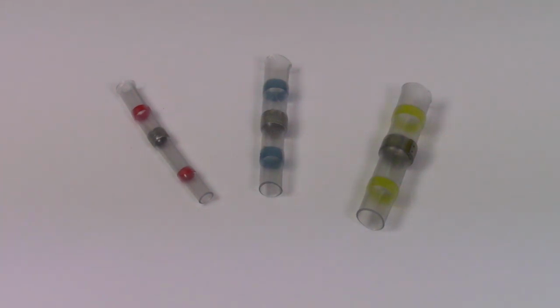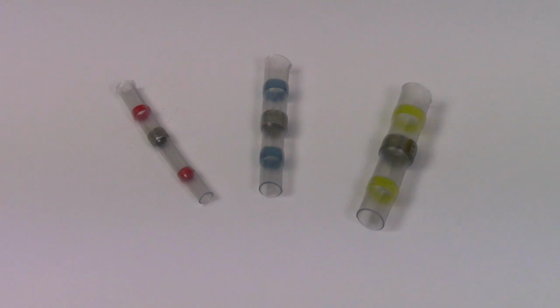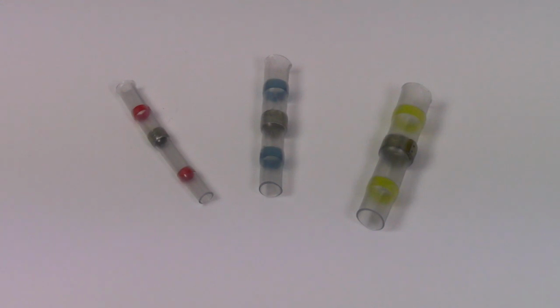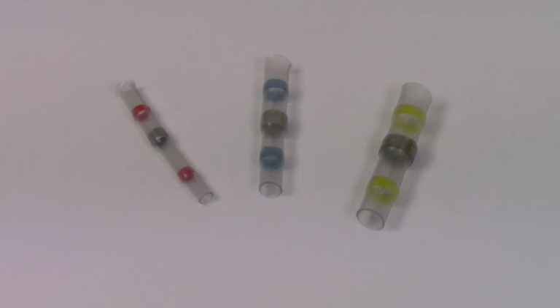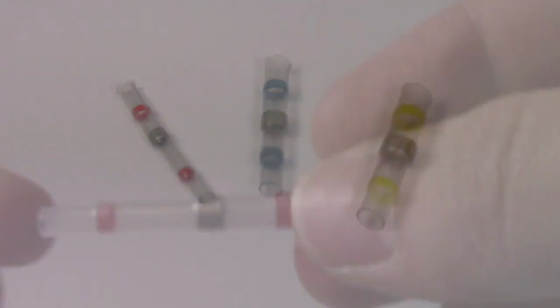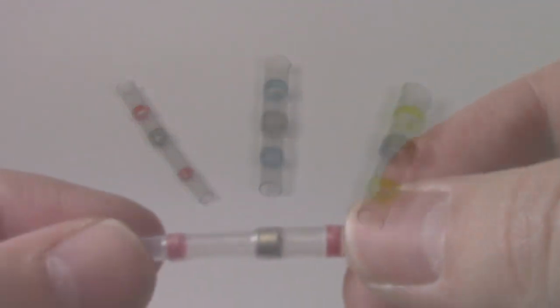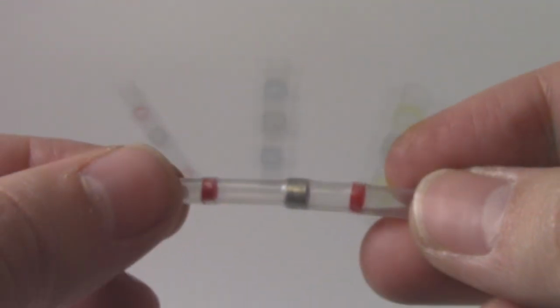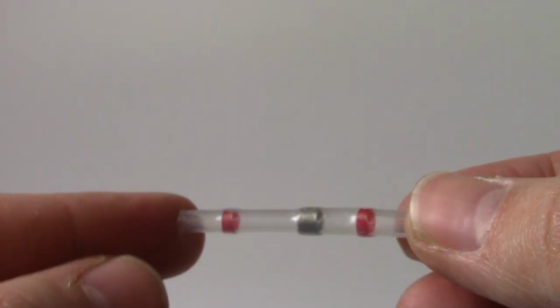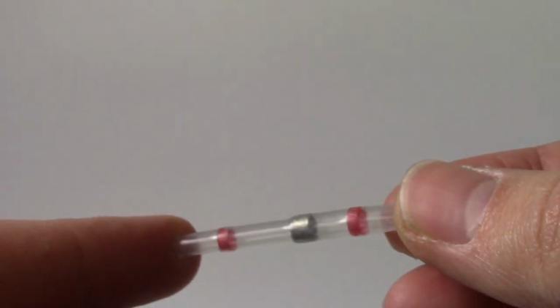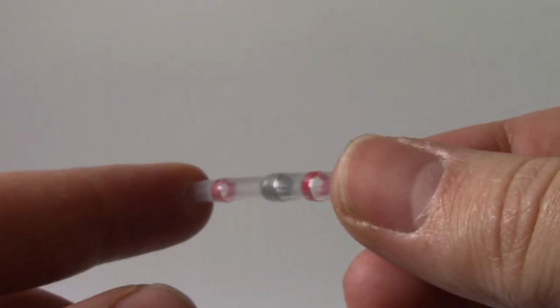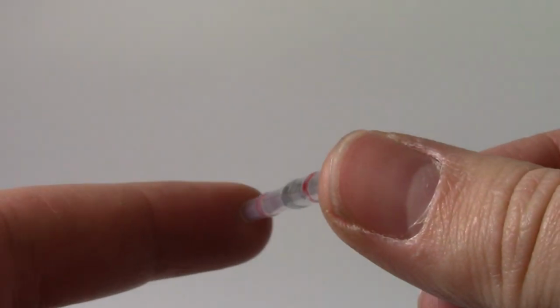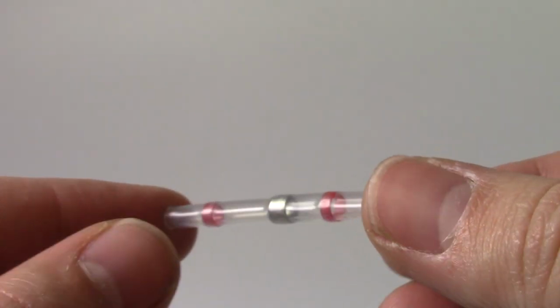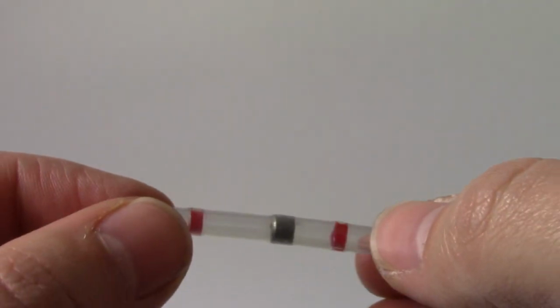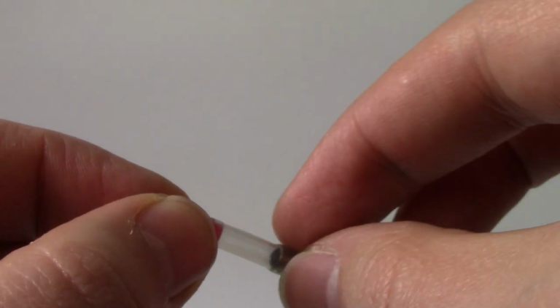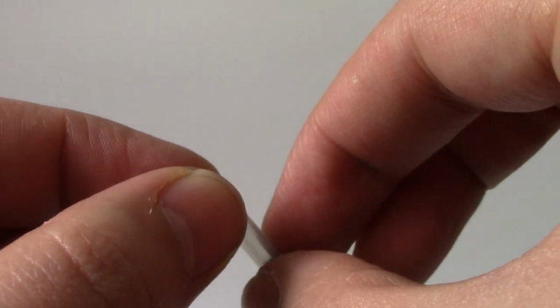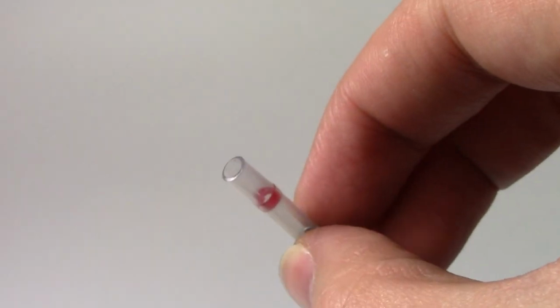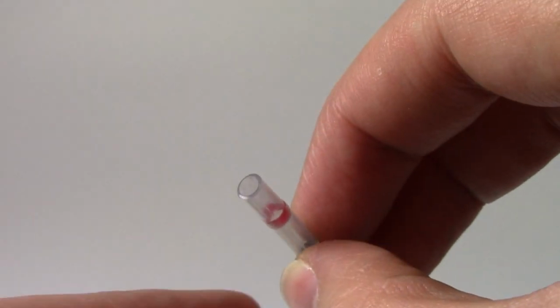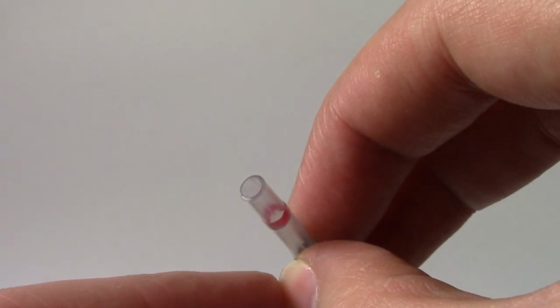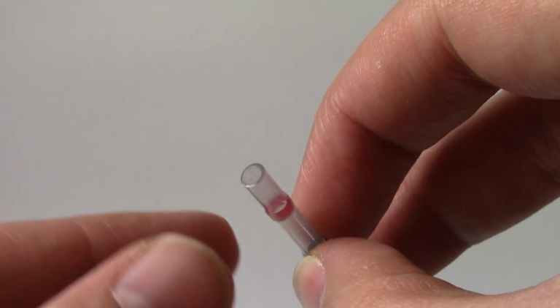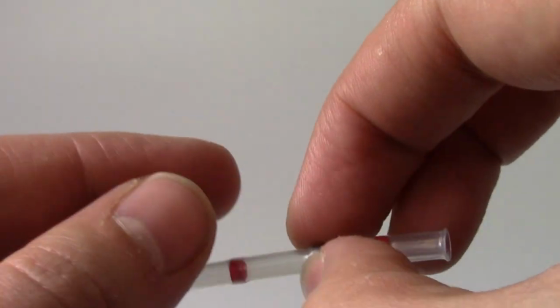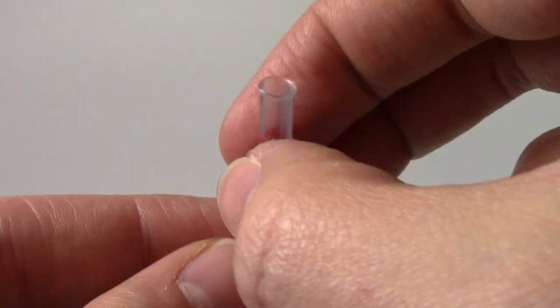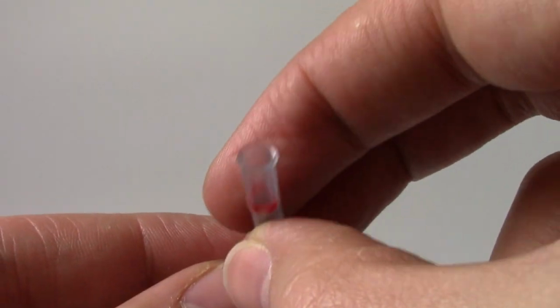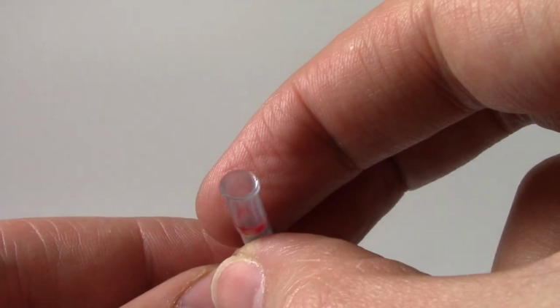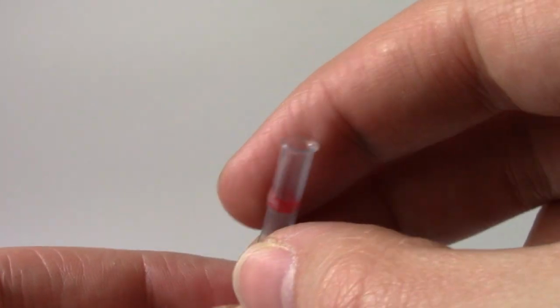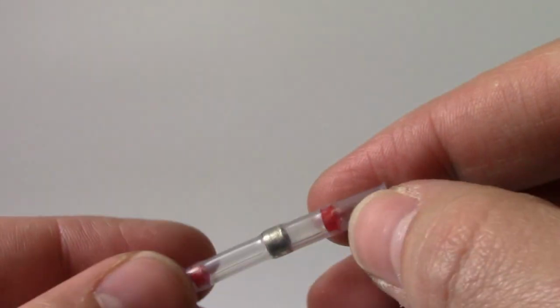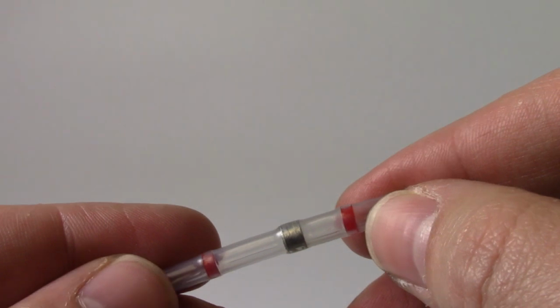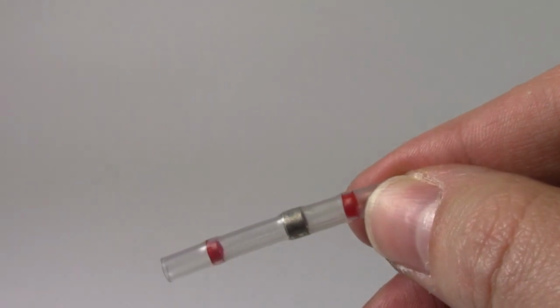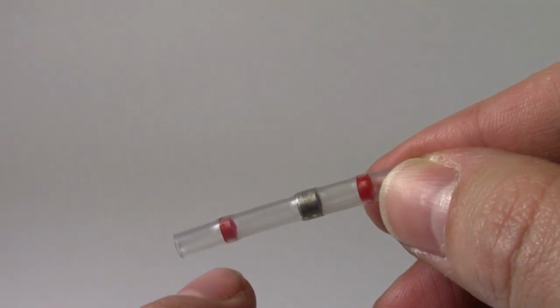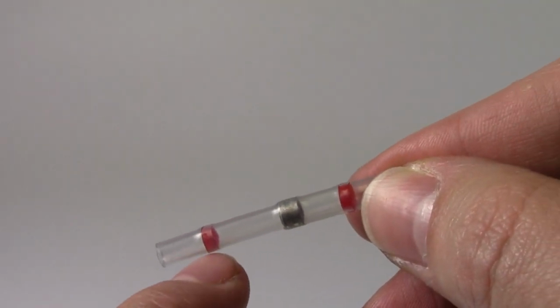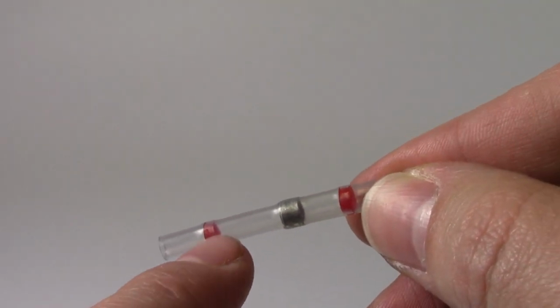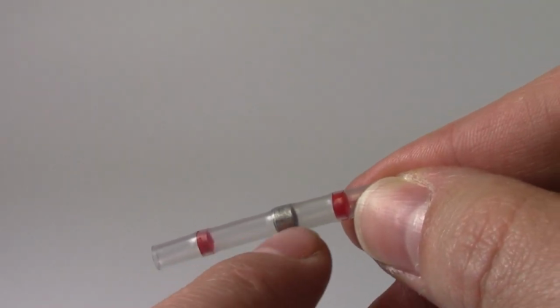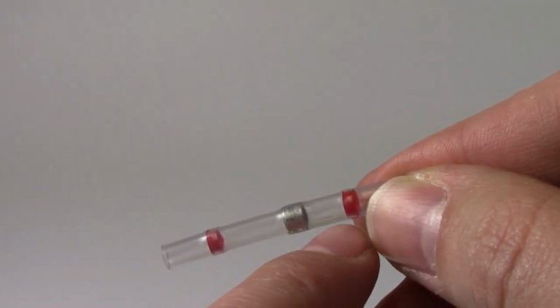When the connectors are heated there are three things that happen to make the joint. Firstly the connector sleeve softens and shrinks down in diameter and grips around the cable when heat is applied. When heat is removed the sleeve re-hardens as it cools.